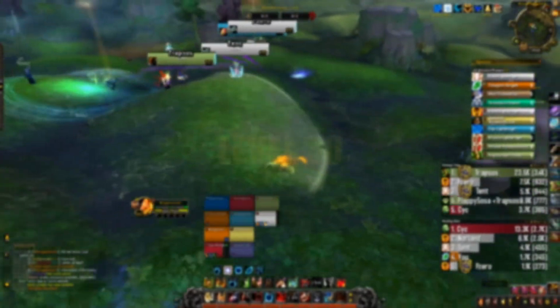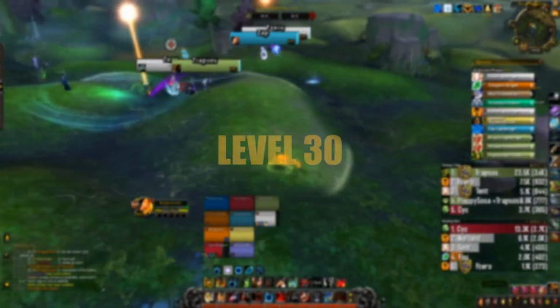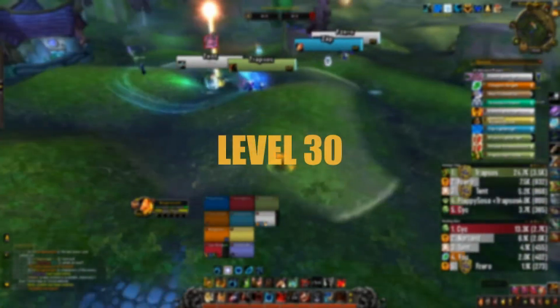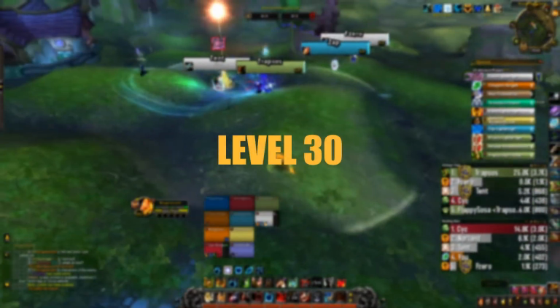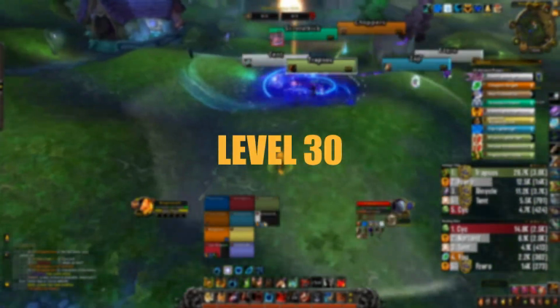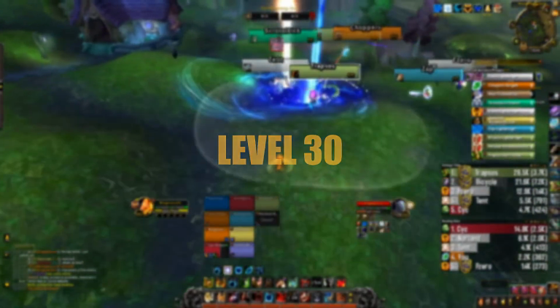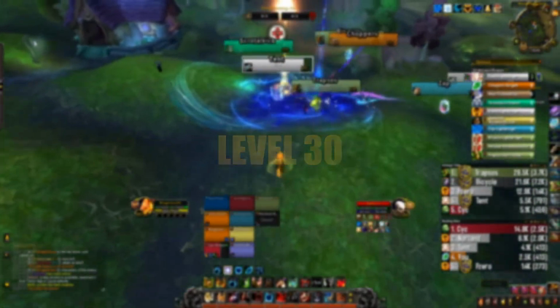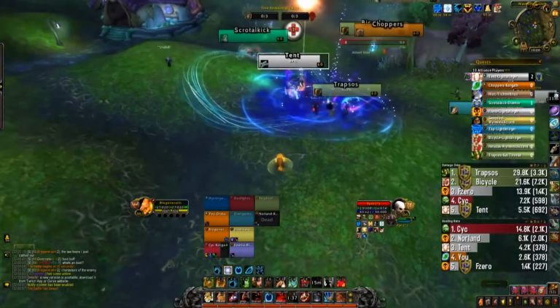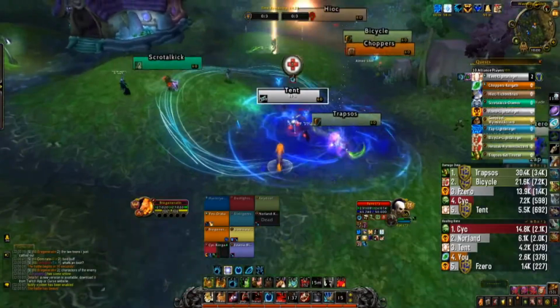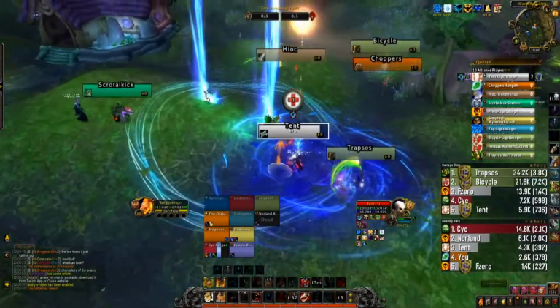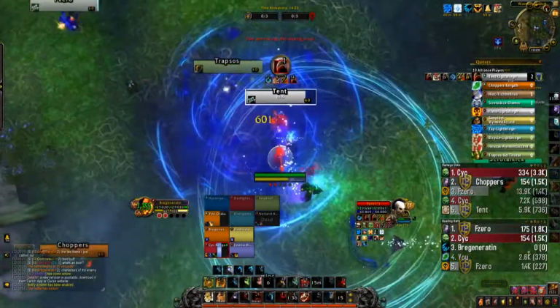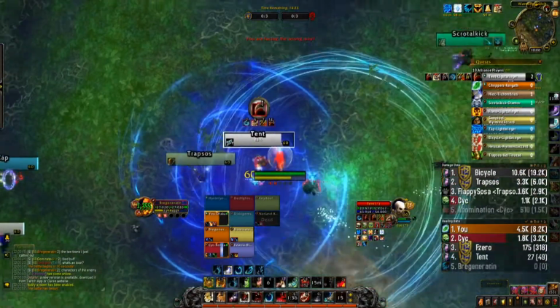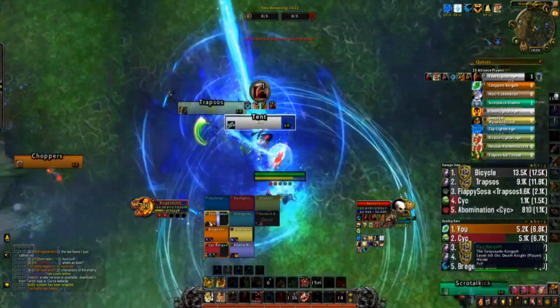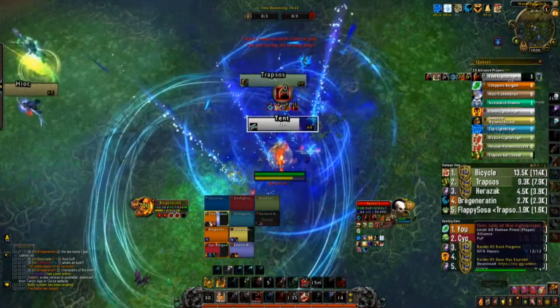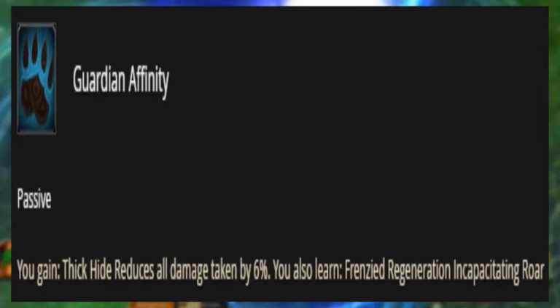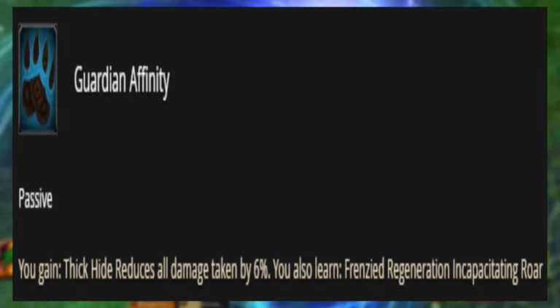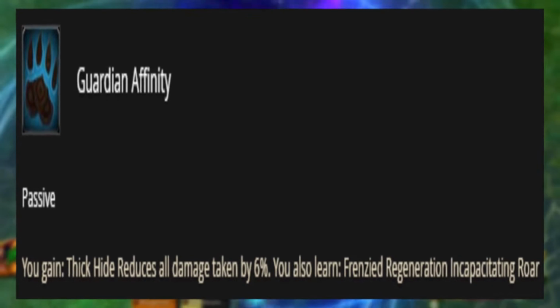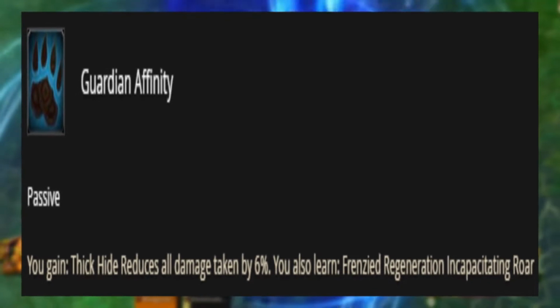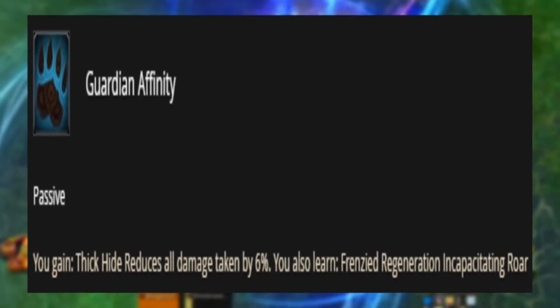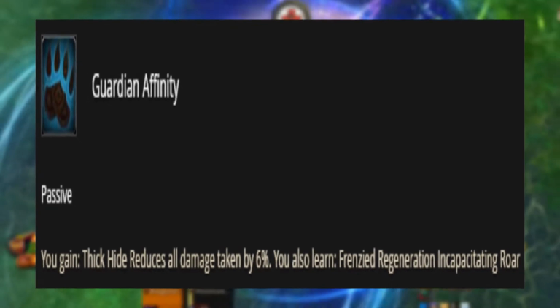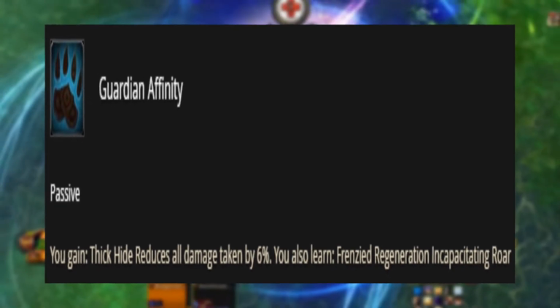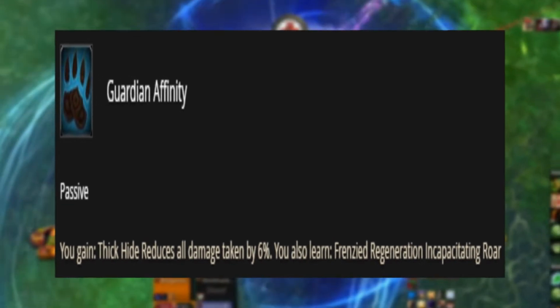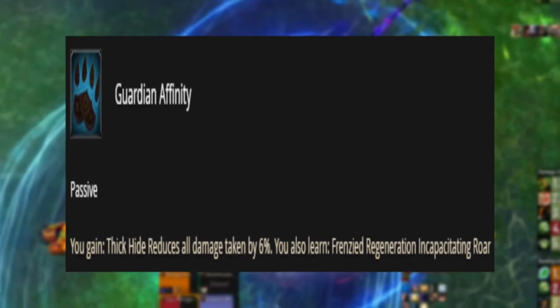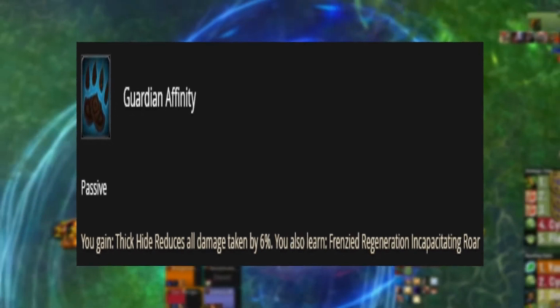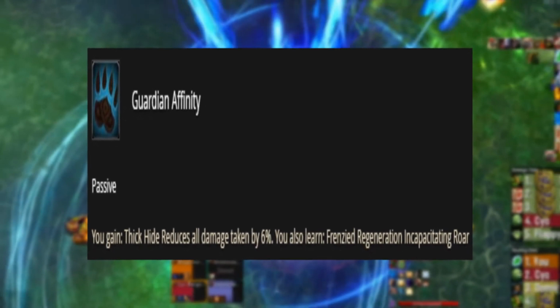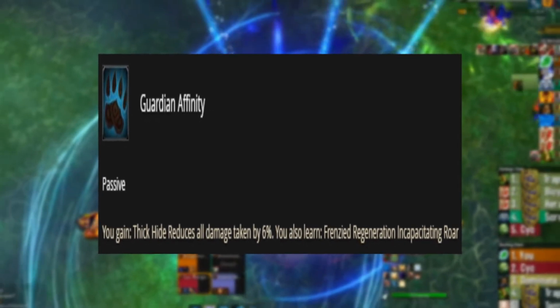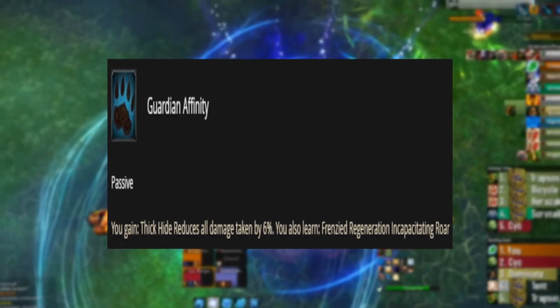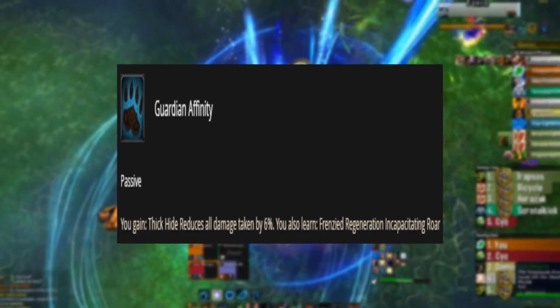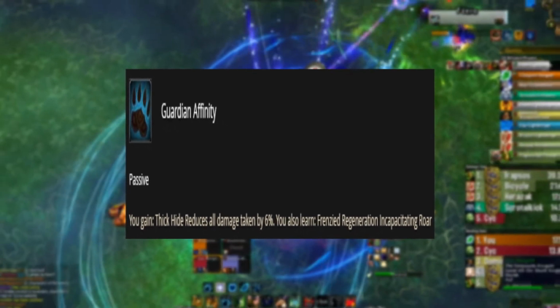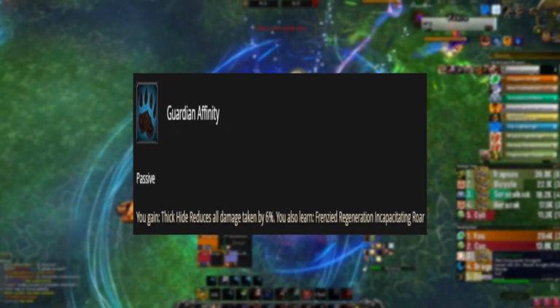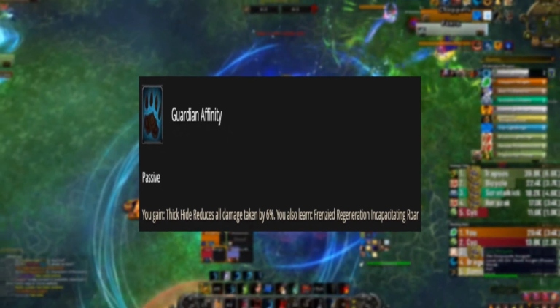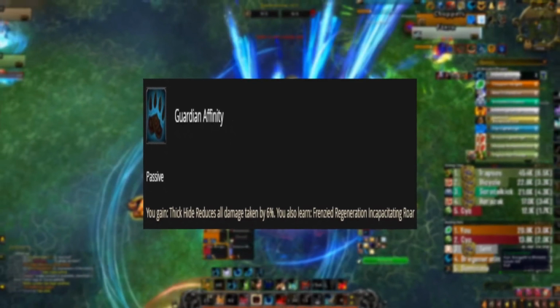Level 30 Talent. In this tier, we would be choosing Guardian Affinity, which allows you the use of Frenzied Regeneration while in bear form.